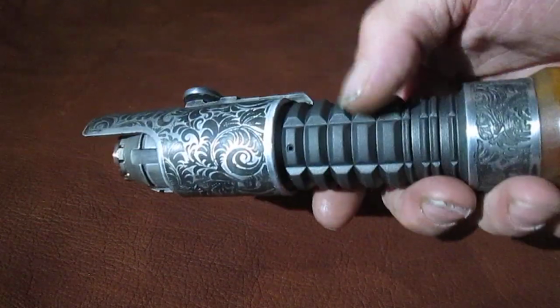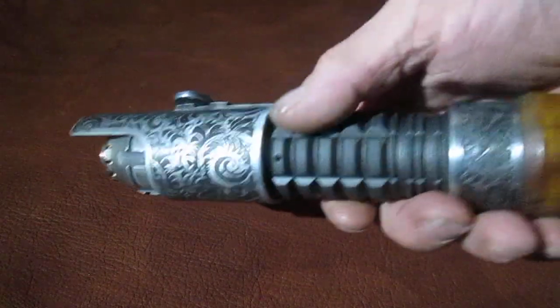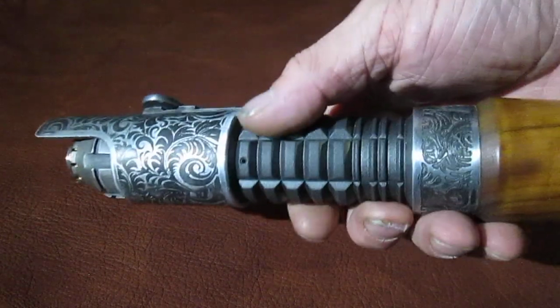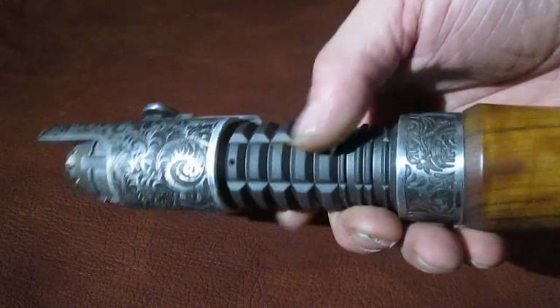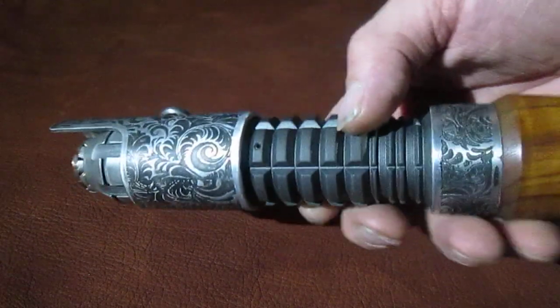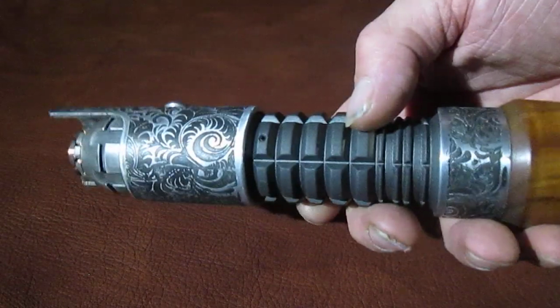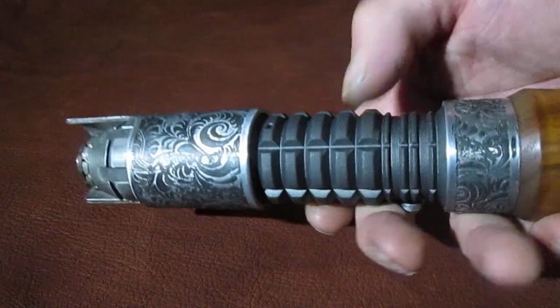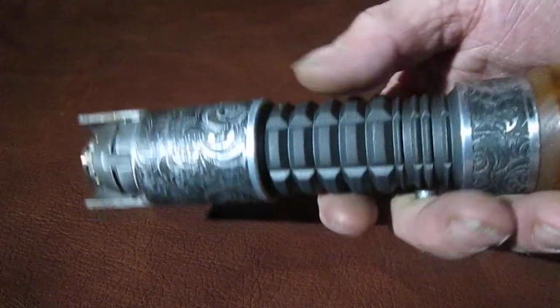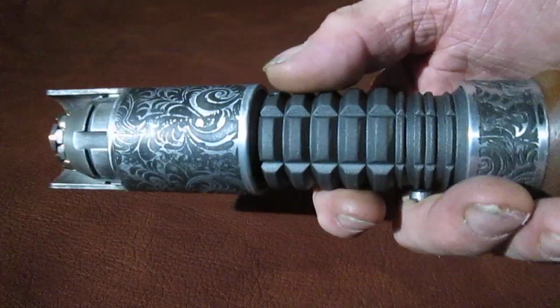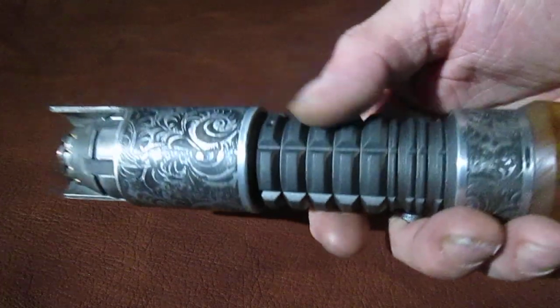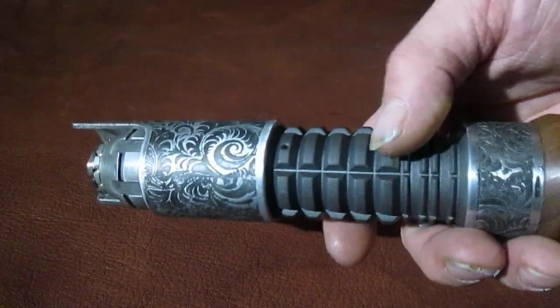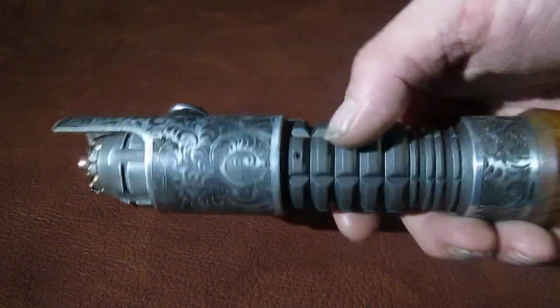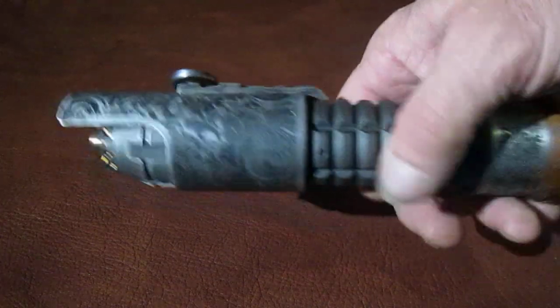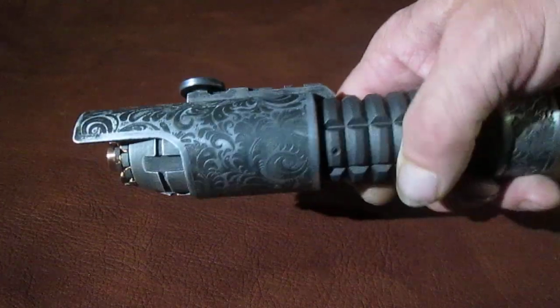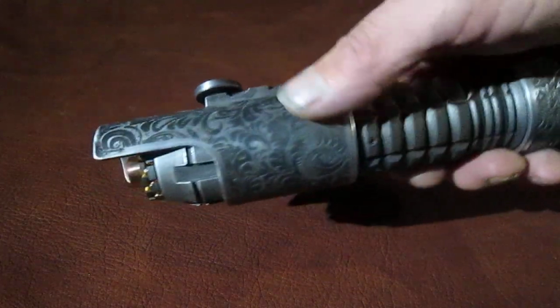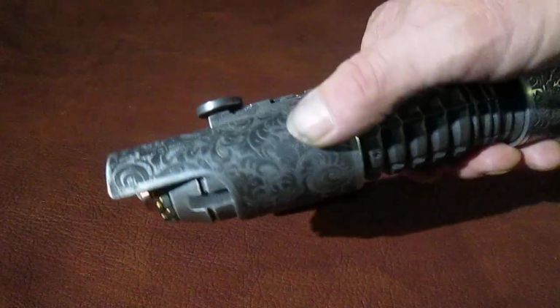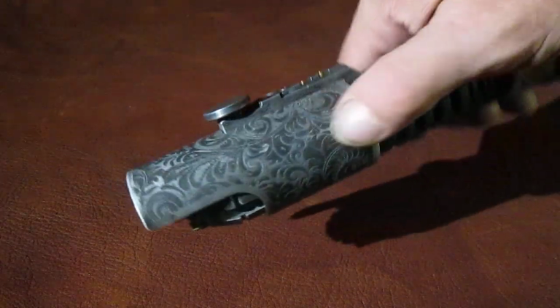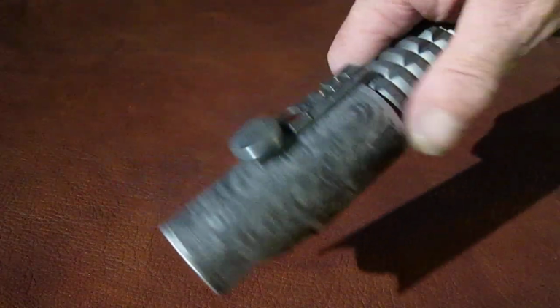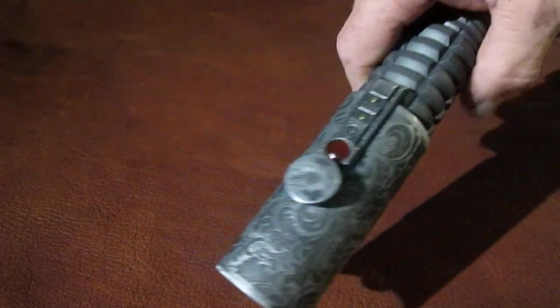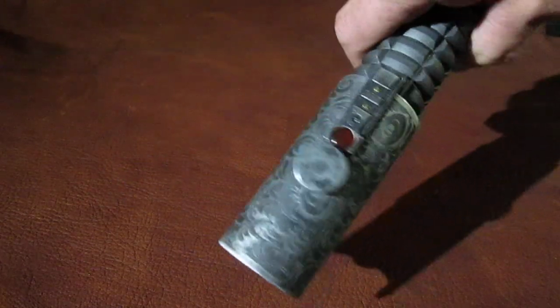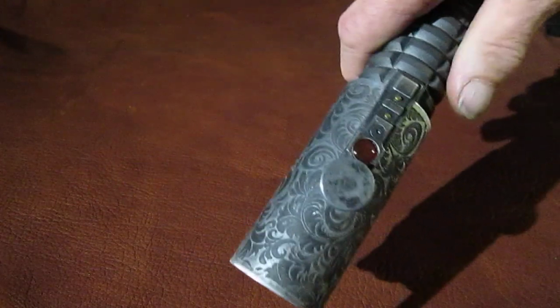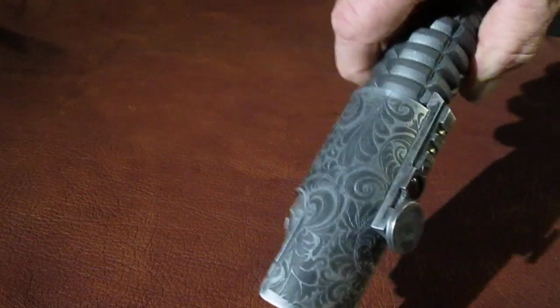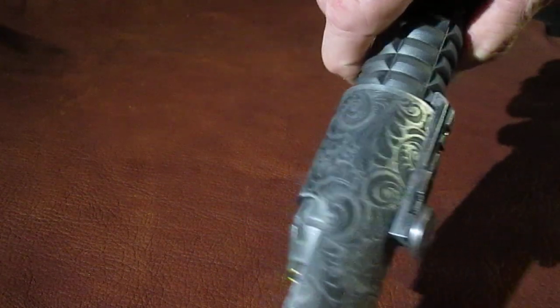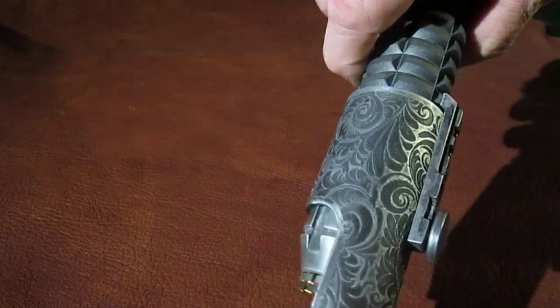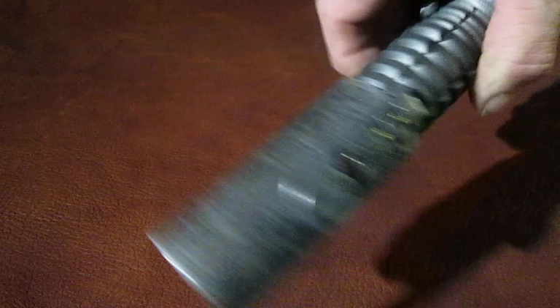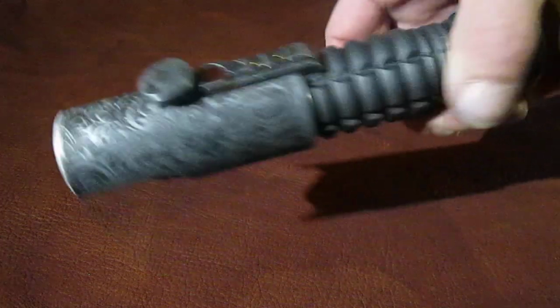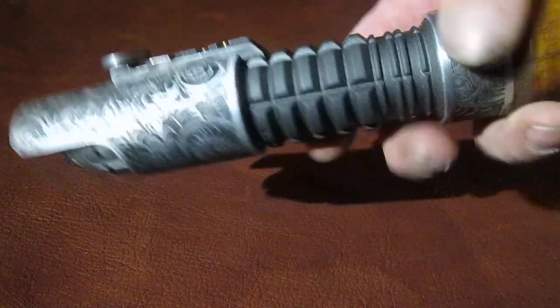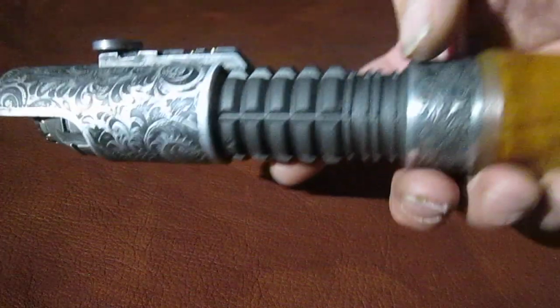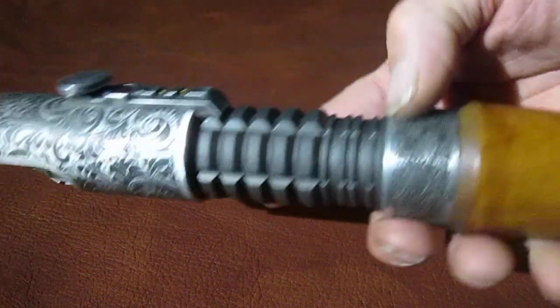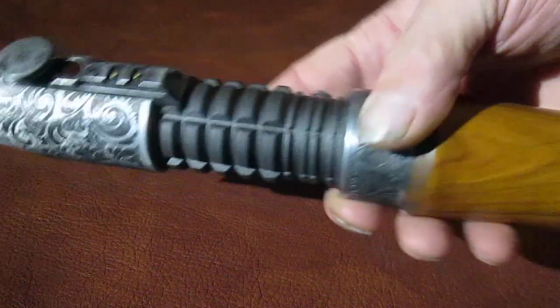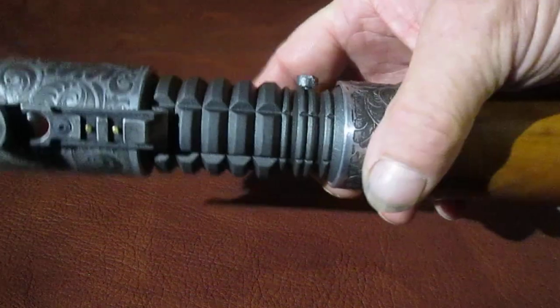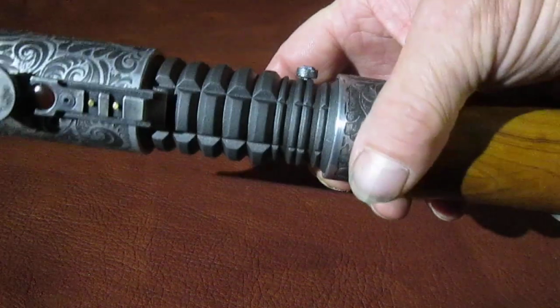This is painted in Cerakote tungsten by my wife Mrs. Allis, along with the acid etching that she's done here for this pattern on the shroud and for the center neck.